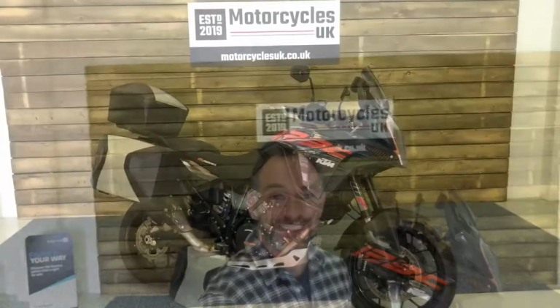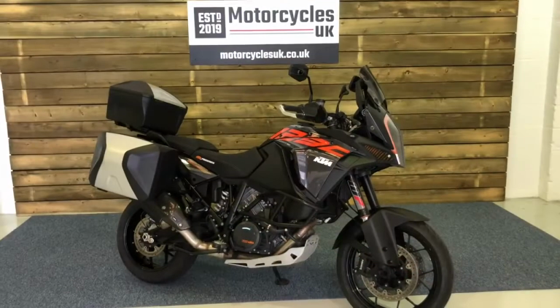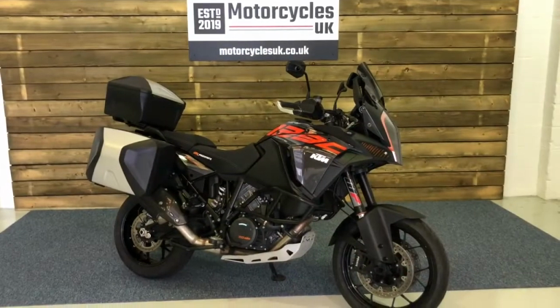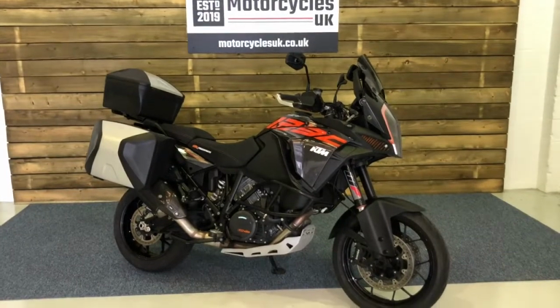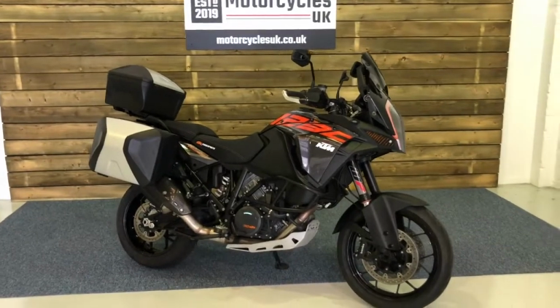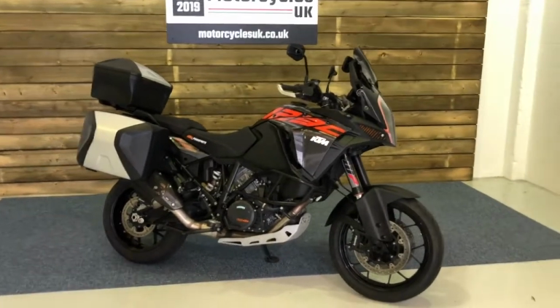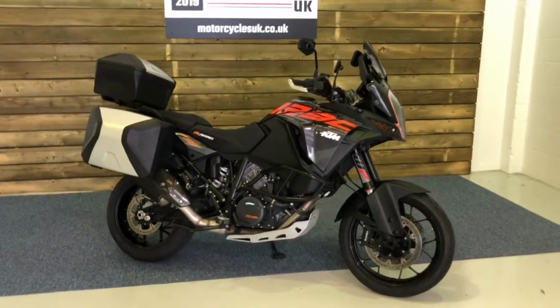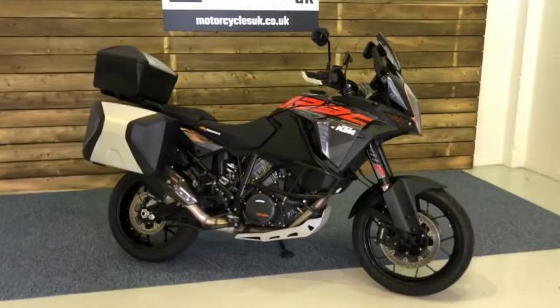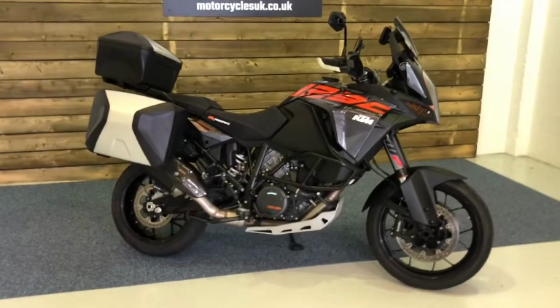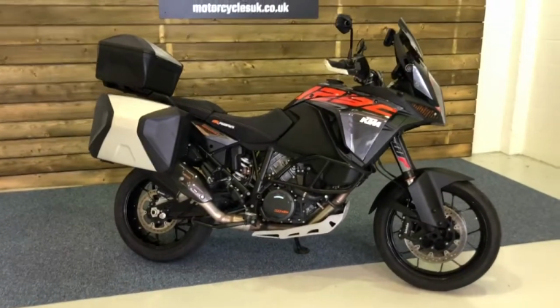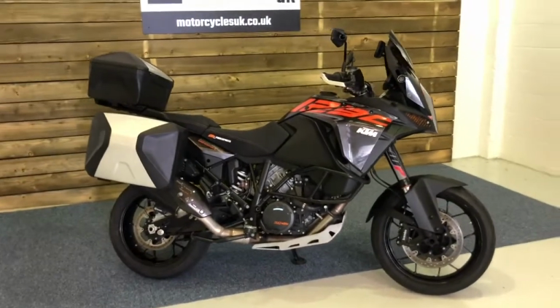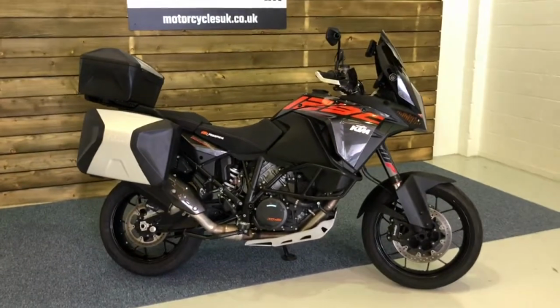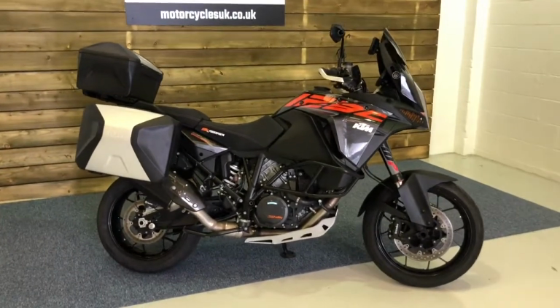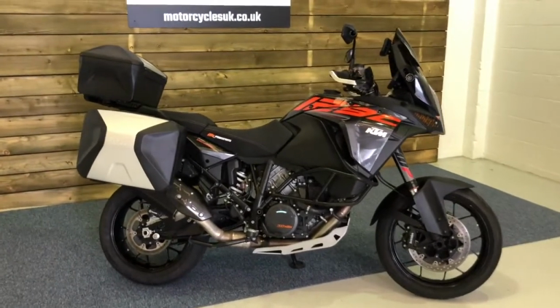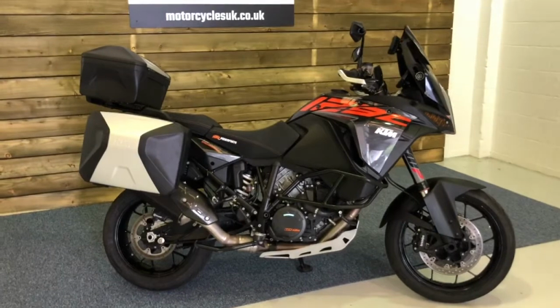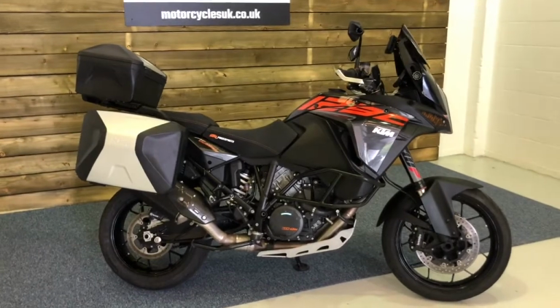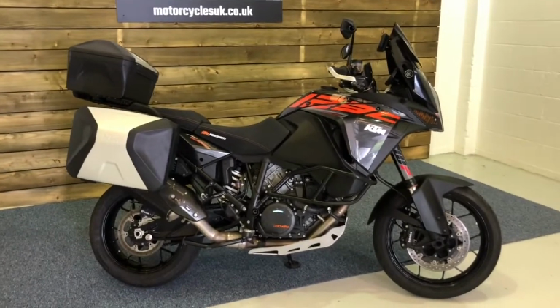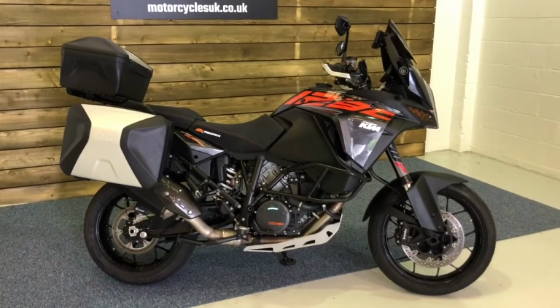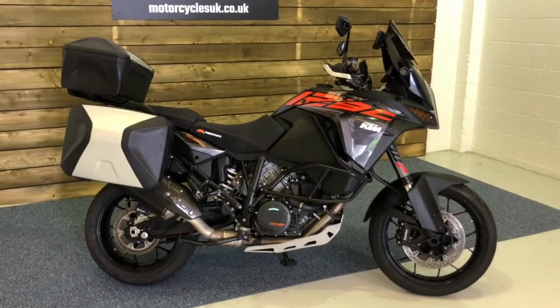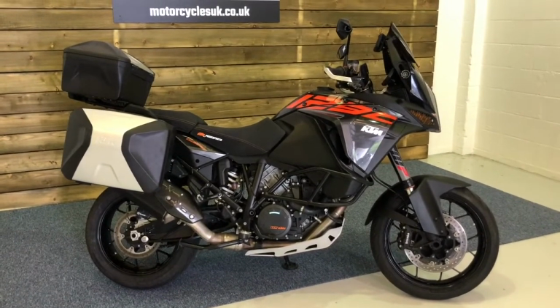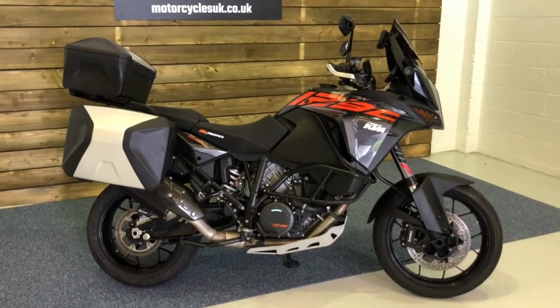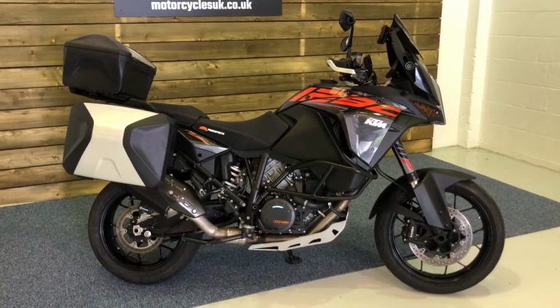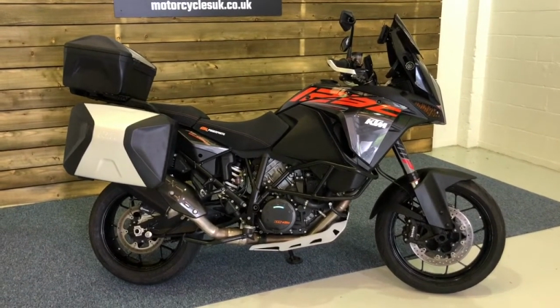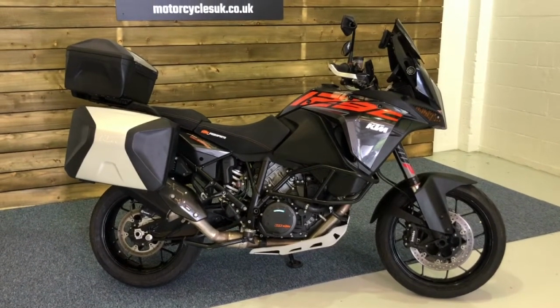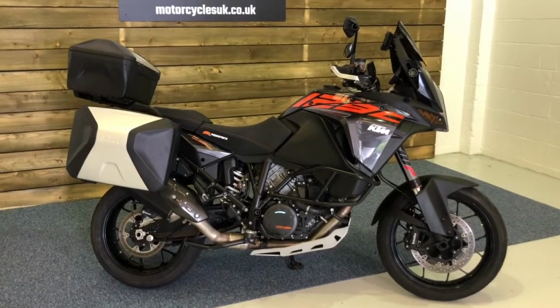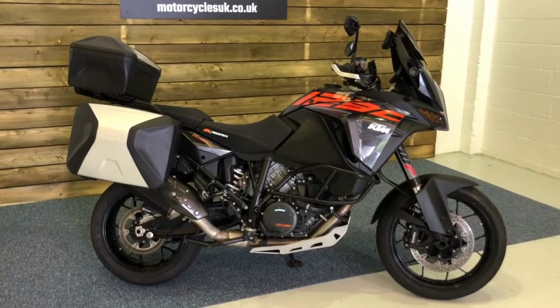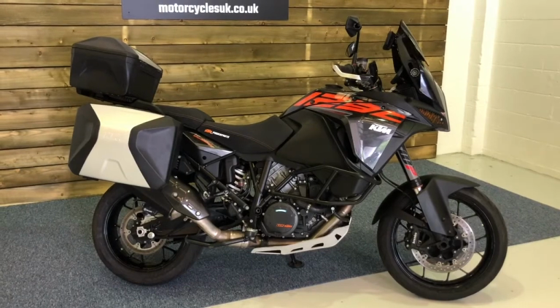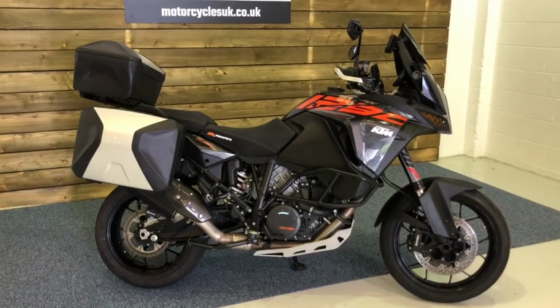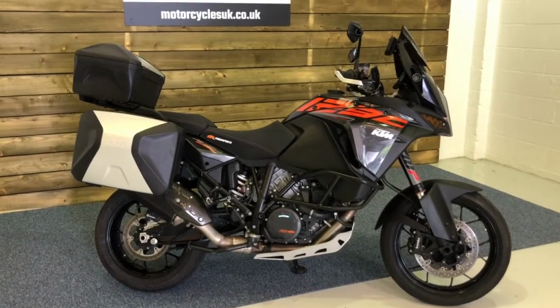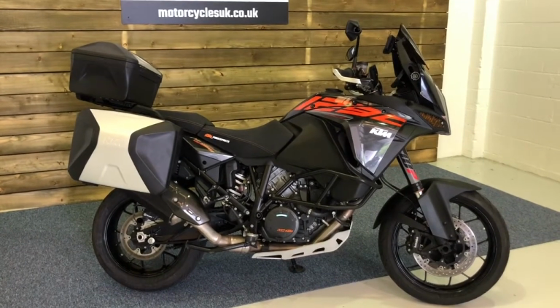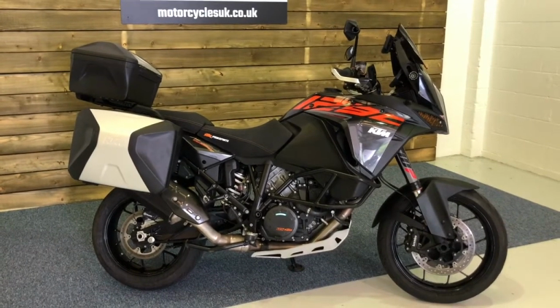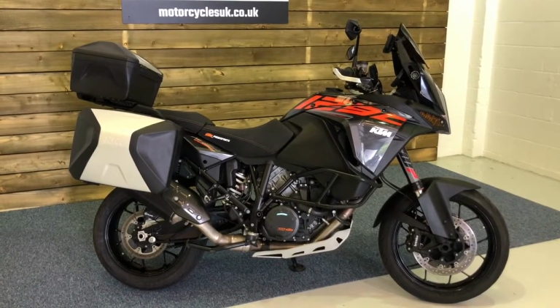So here we have a KTM 1290 Super Adventure S. This is a 2017 bike on a 67 plate with just 7,631 miles, a full main dealer service history and two owners from new.